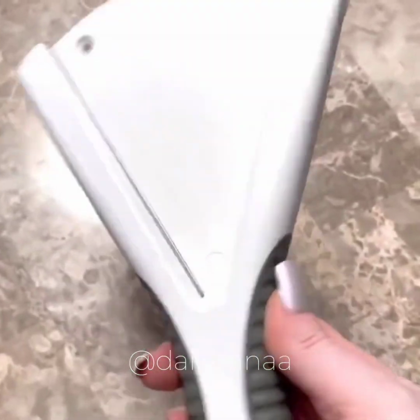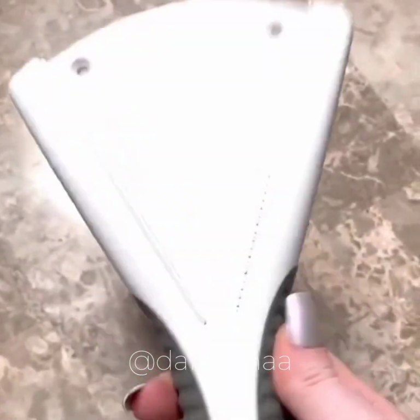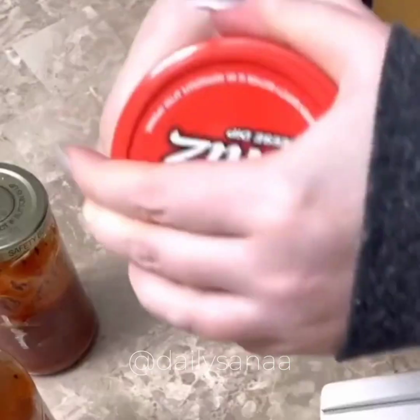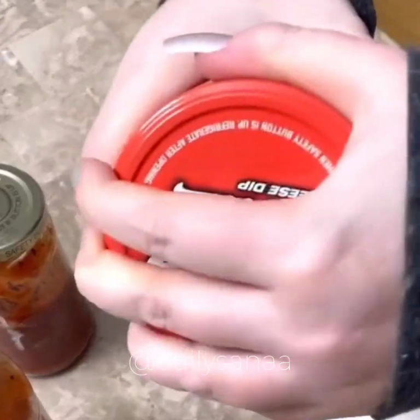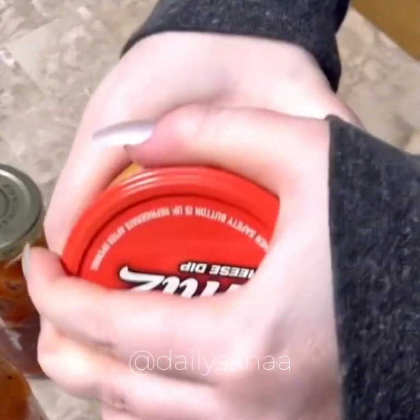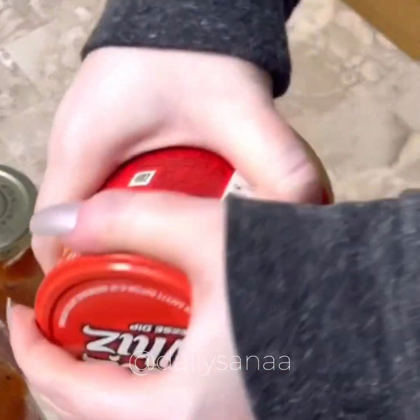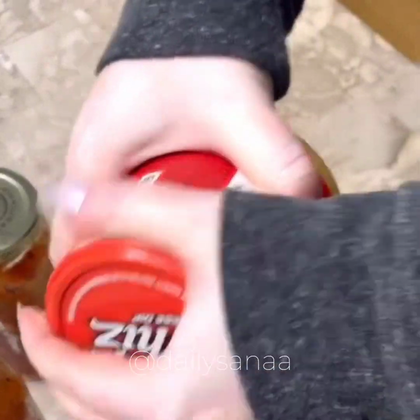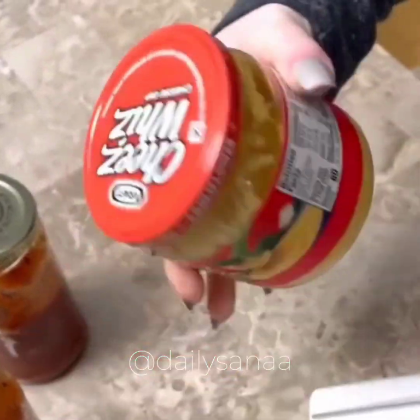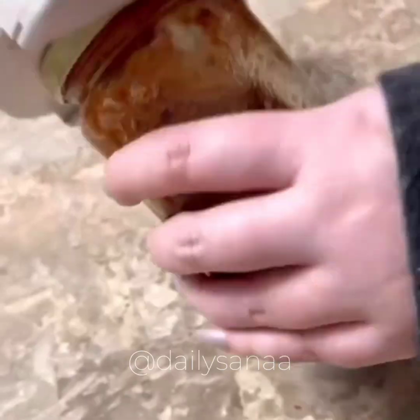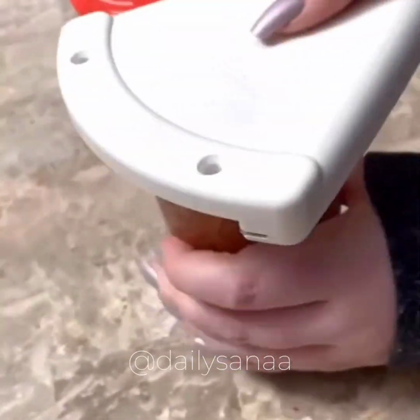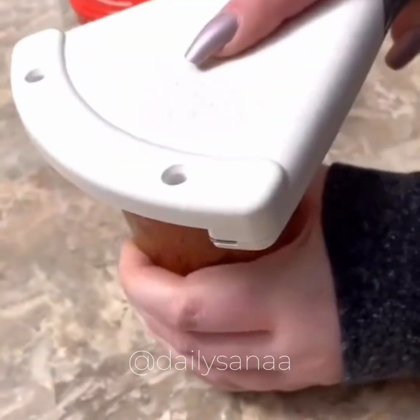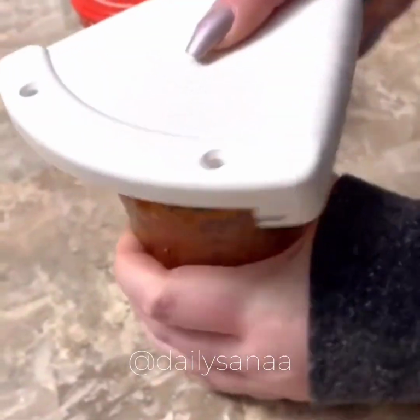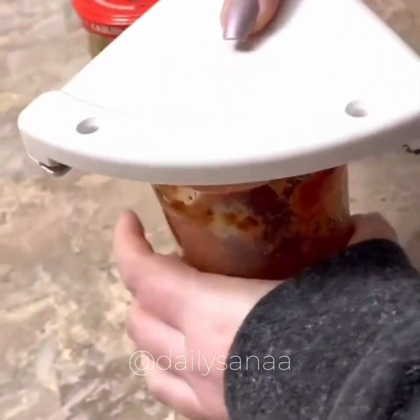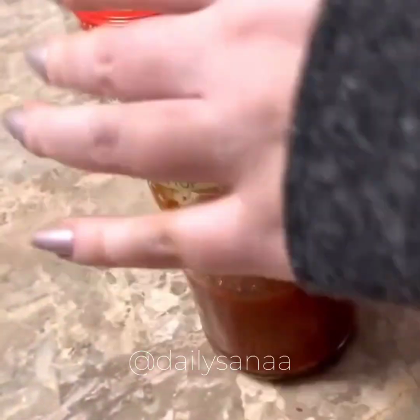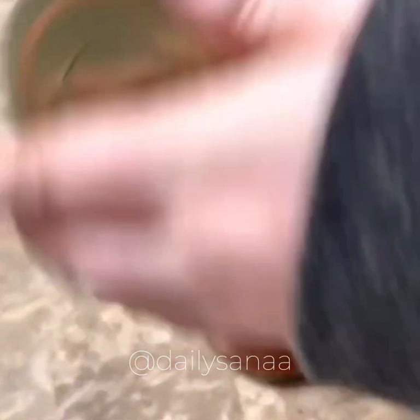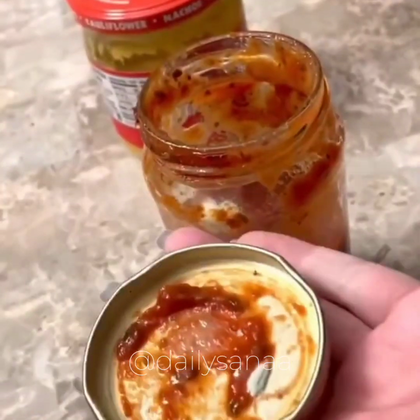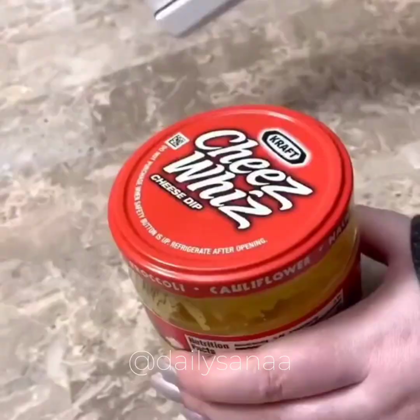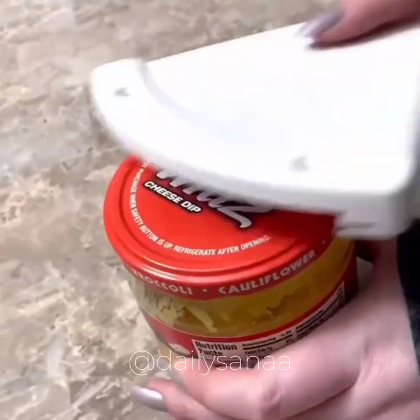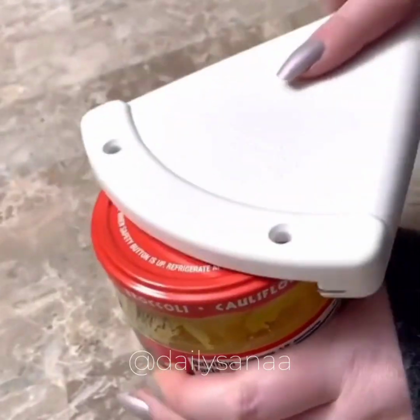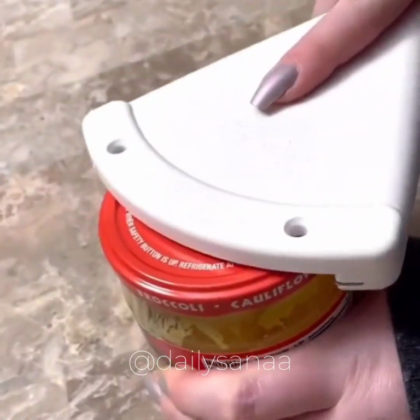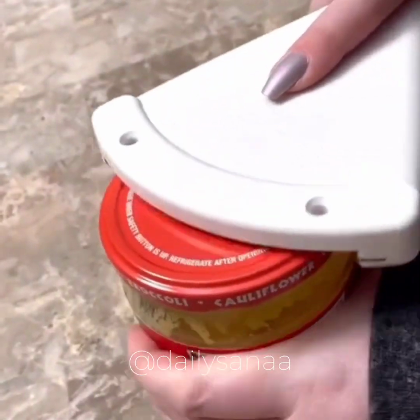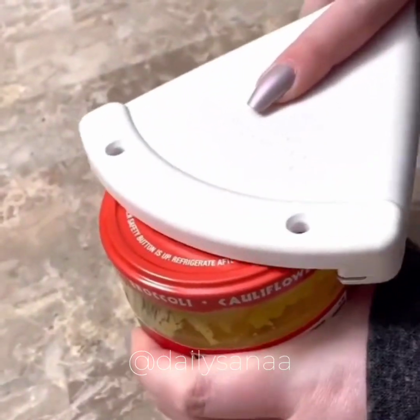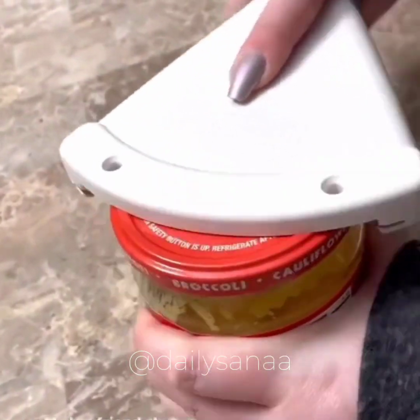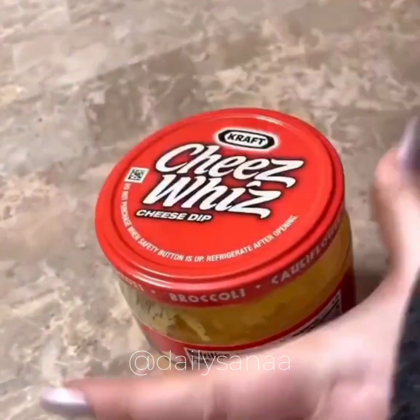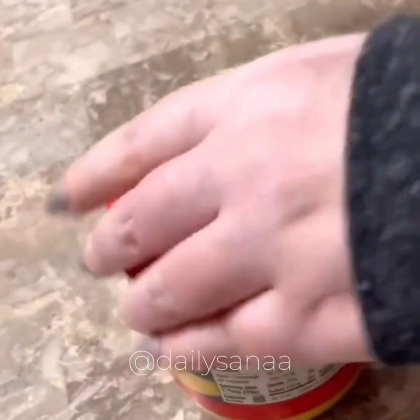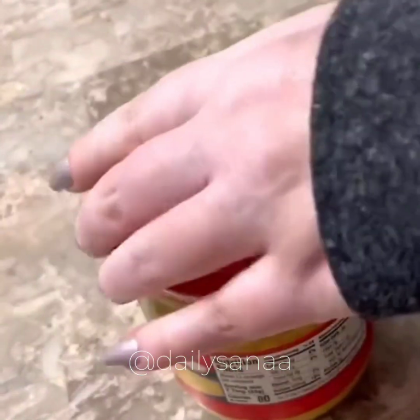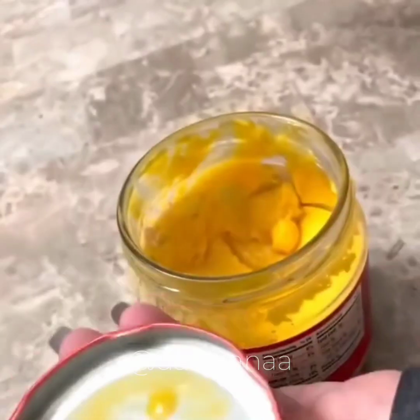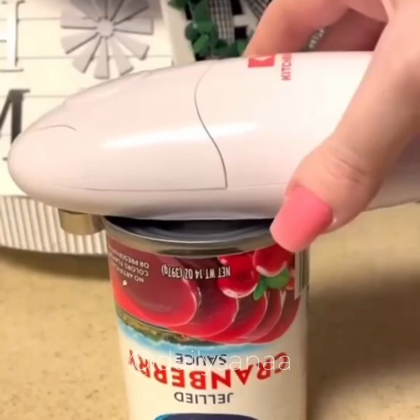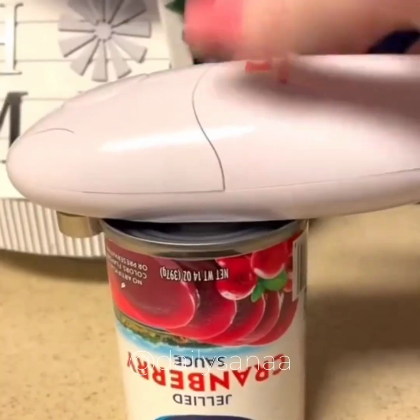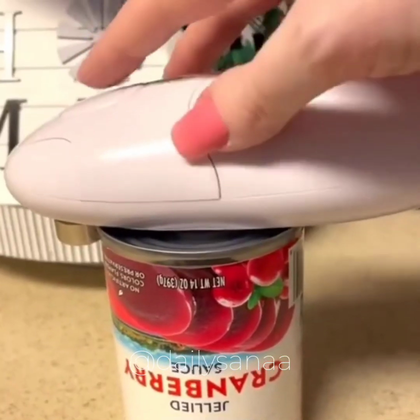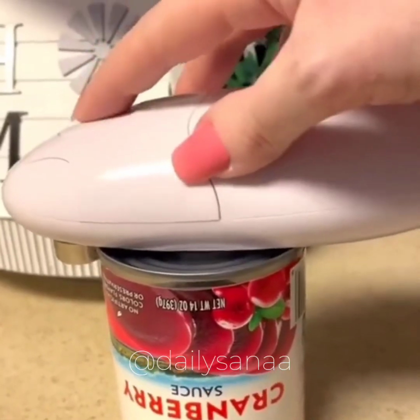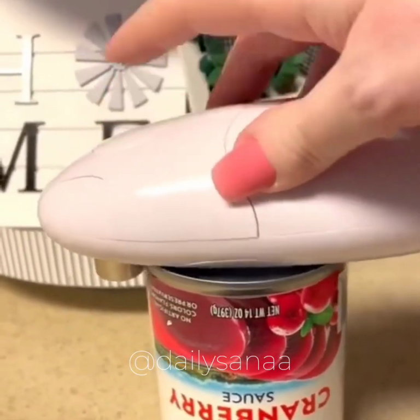And if you struggle to open jar lids, you need this in your life. My boyfriend always puts the lids on so tight that I can never get them off myself — this makes it effortless.